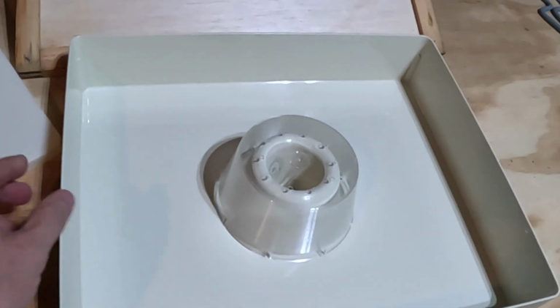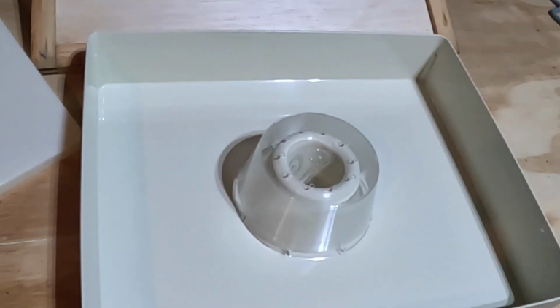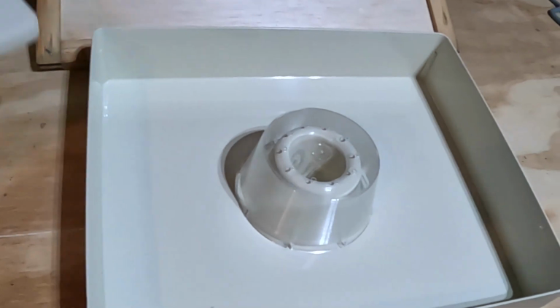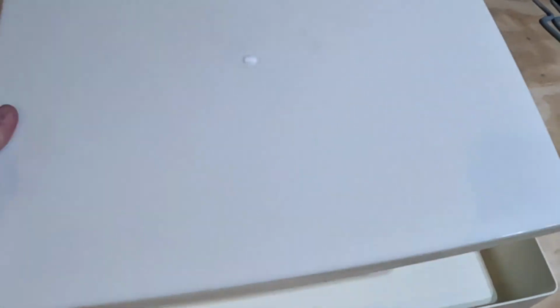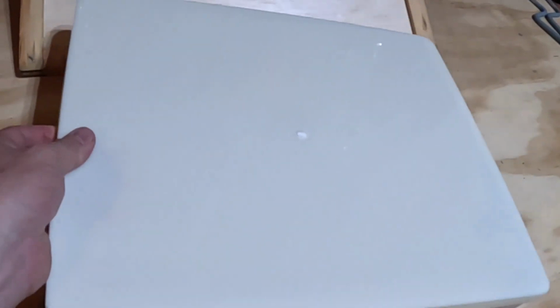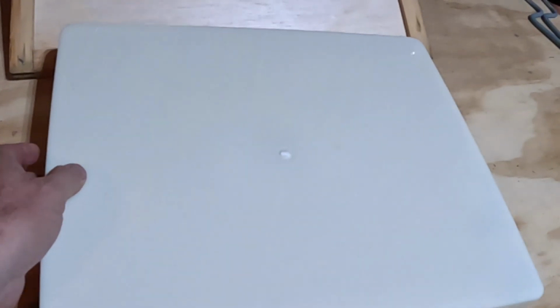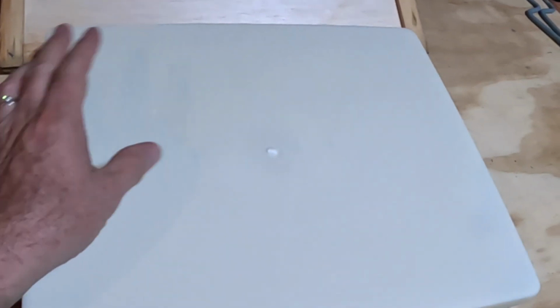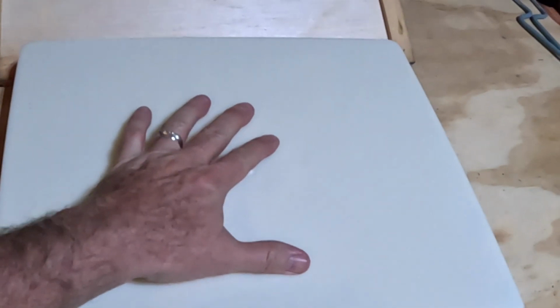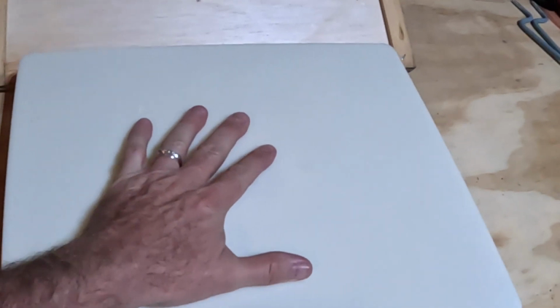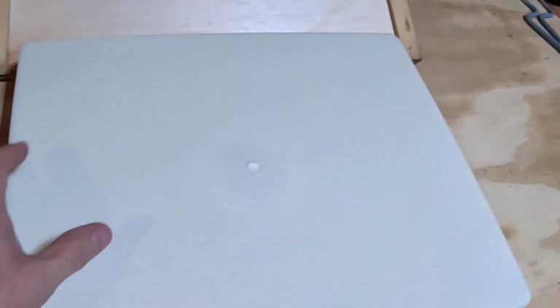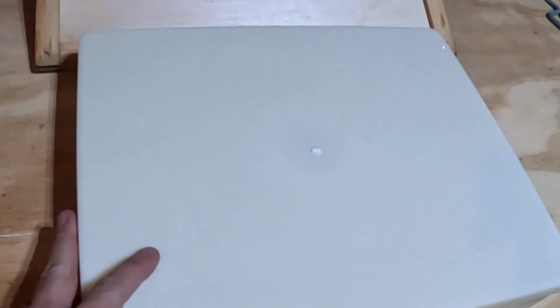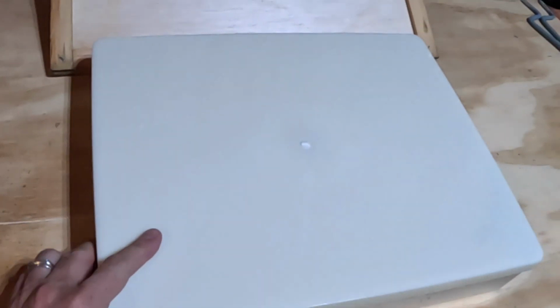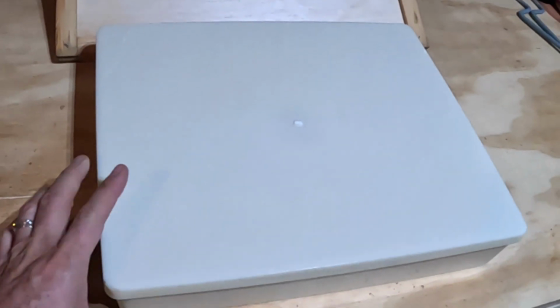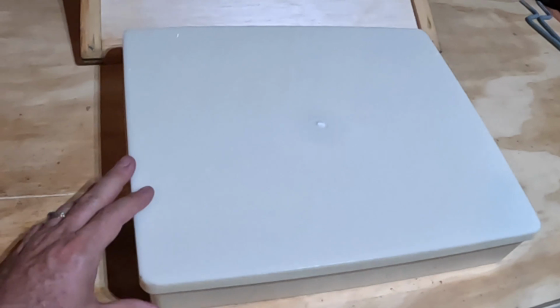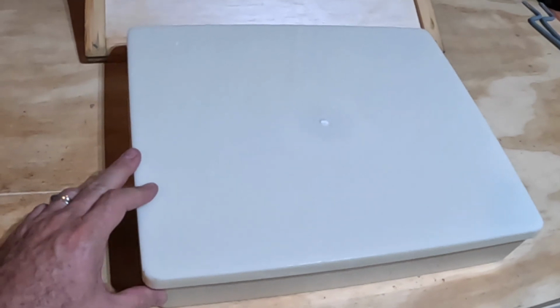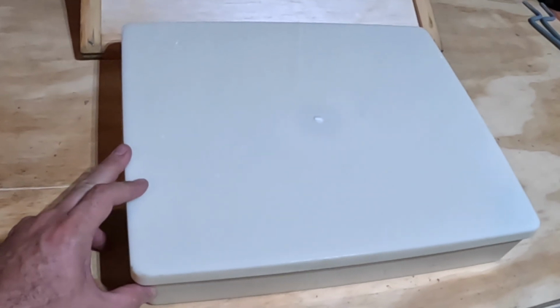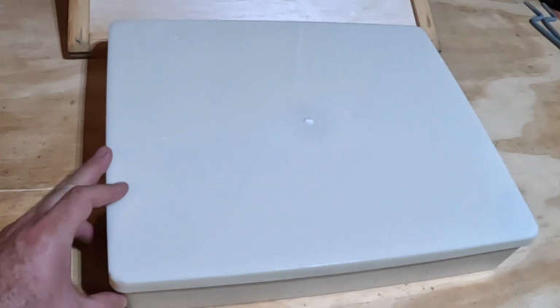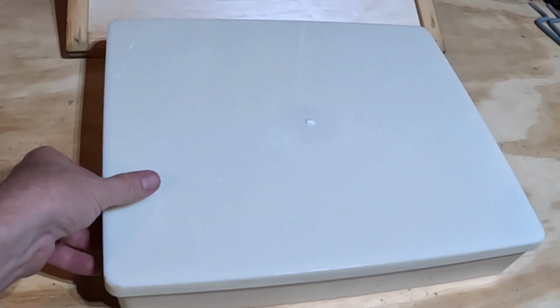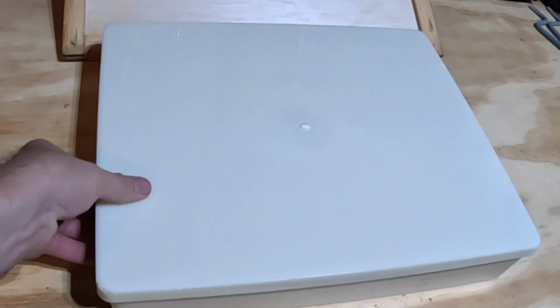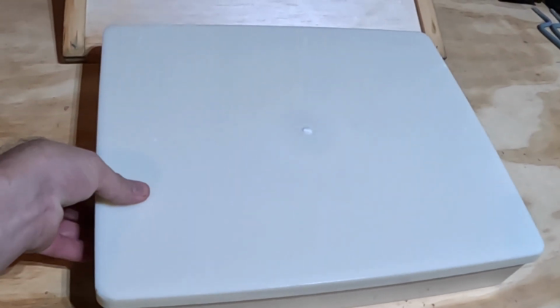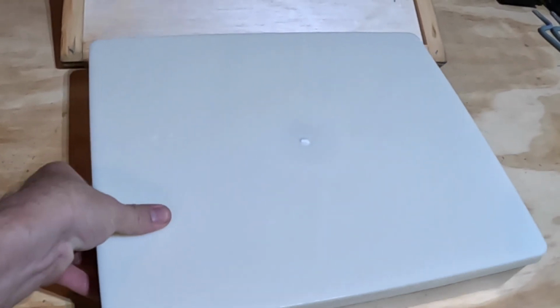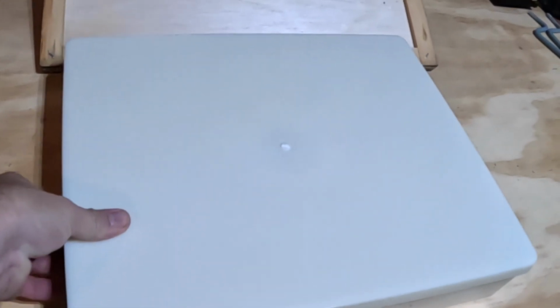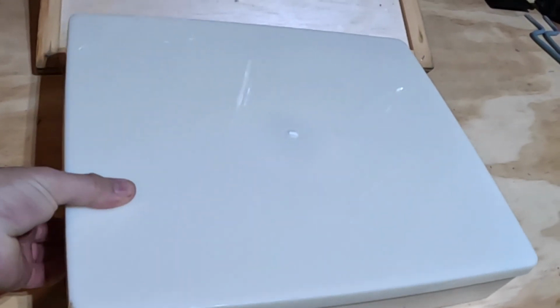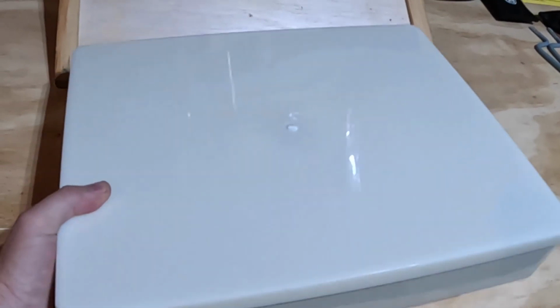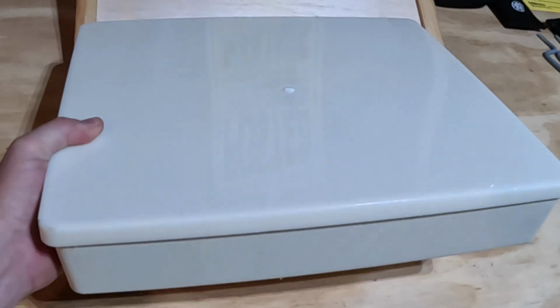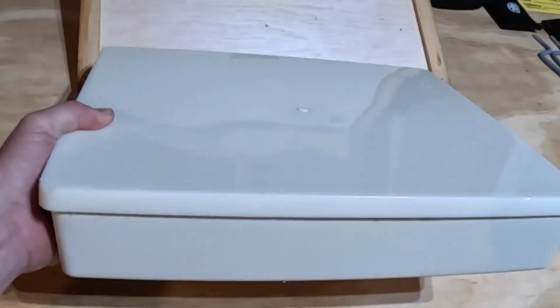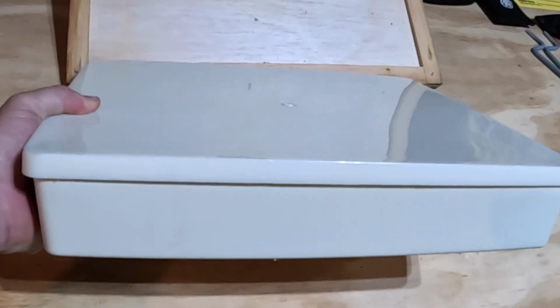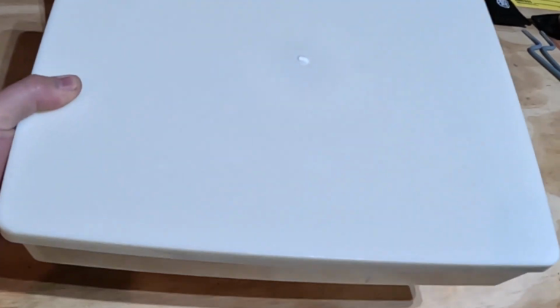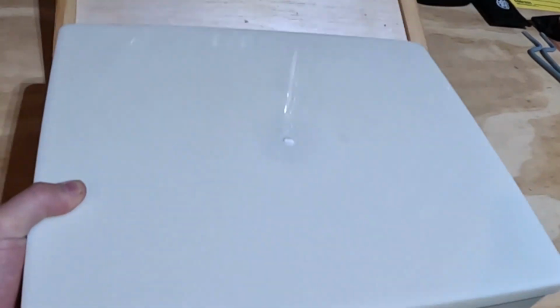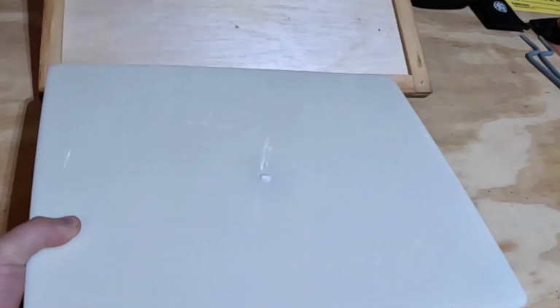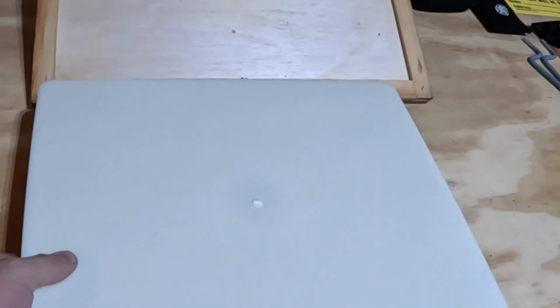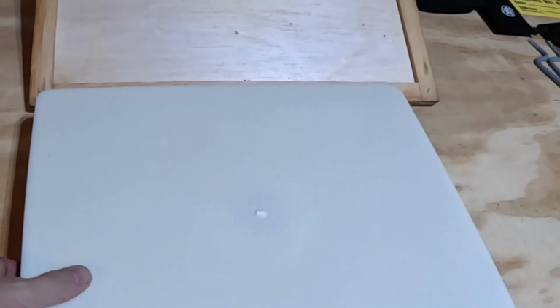Feels pretty sturdy — much more sturdy than the round feeder. There are a couple of different dimensions, but I'm excited about trying this.